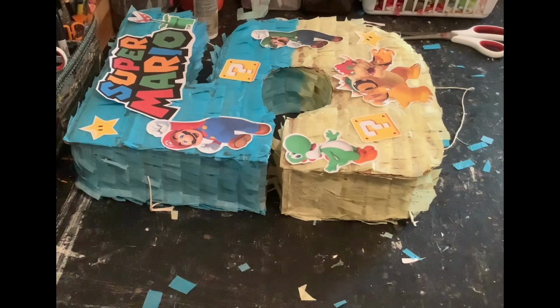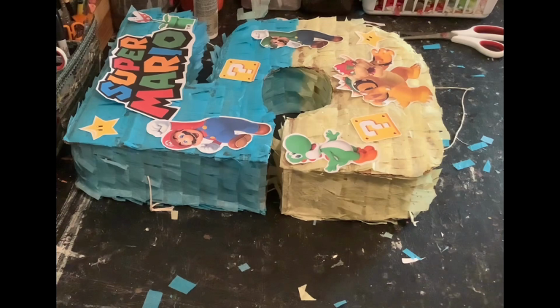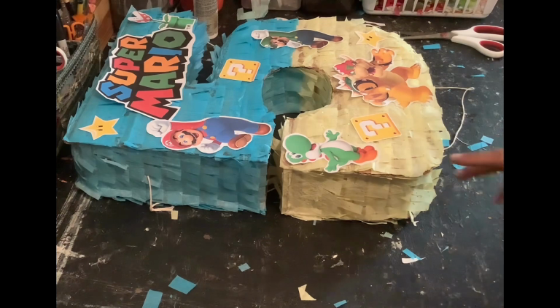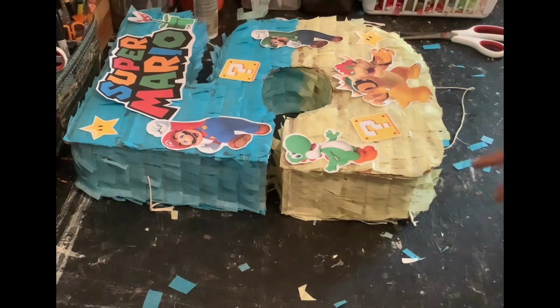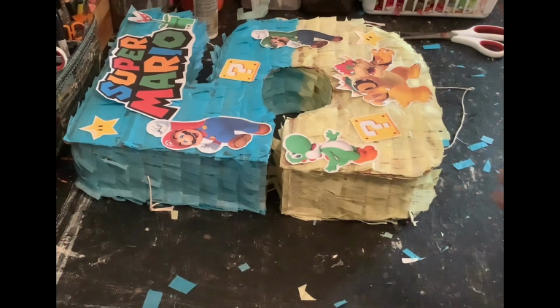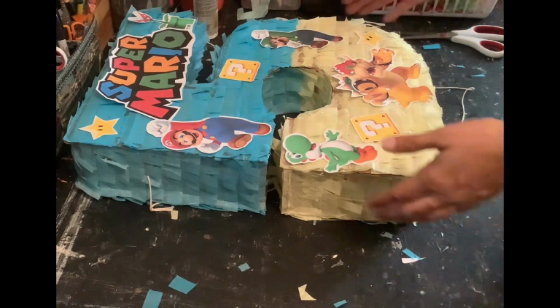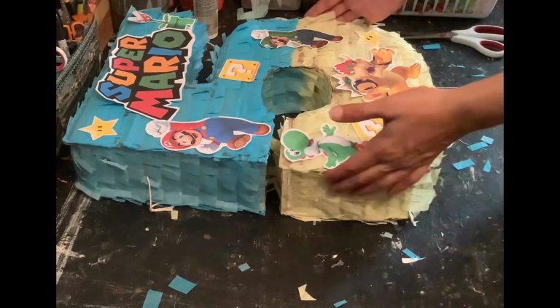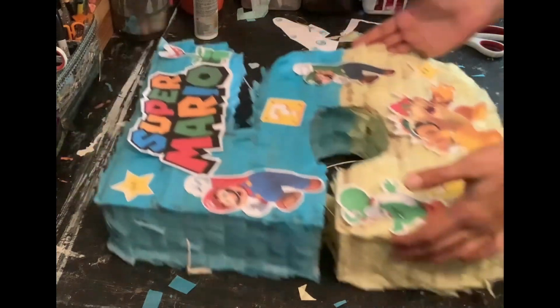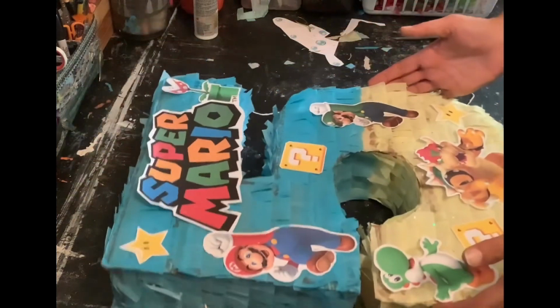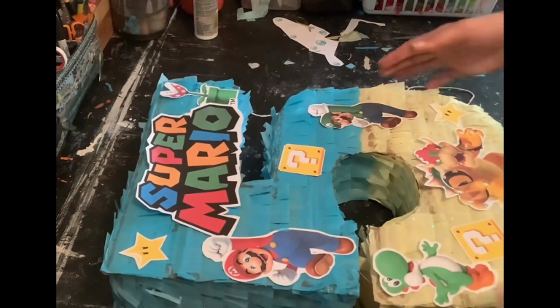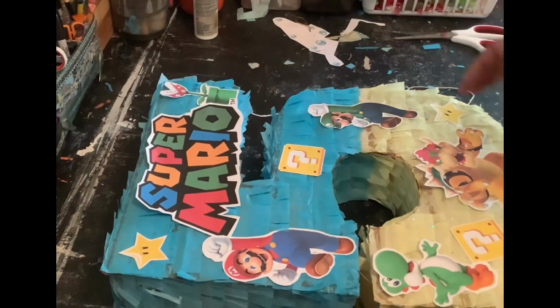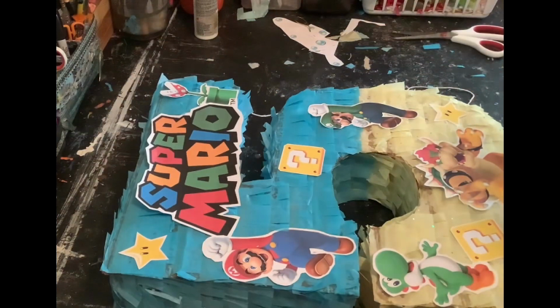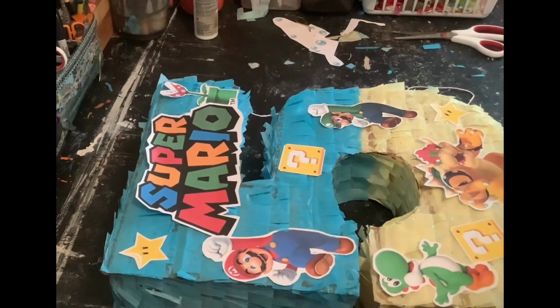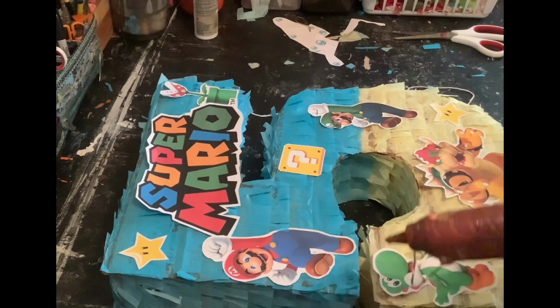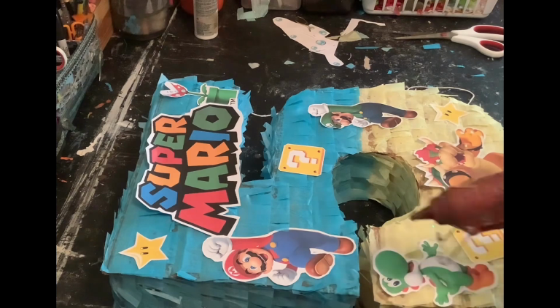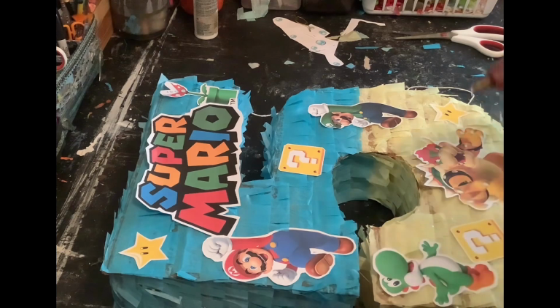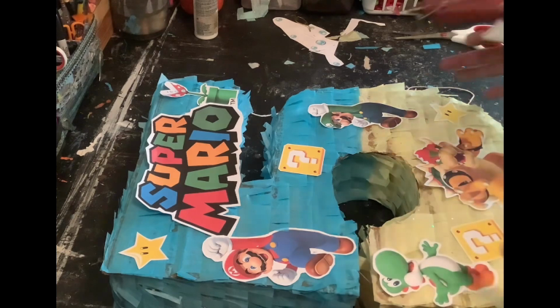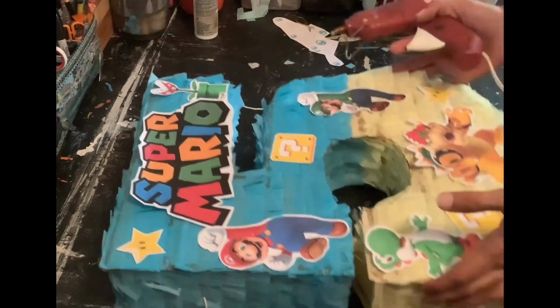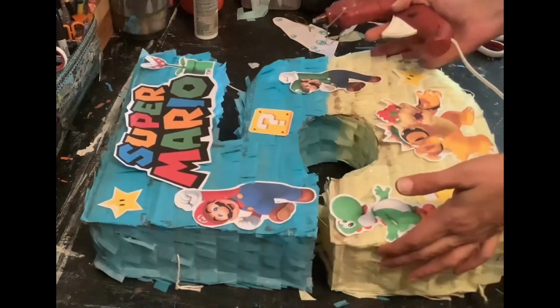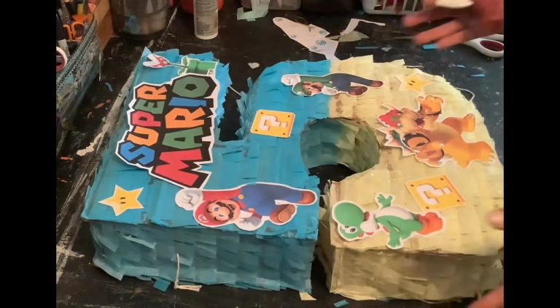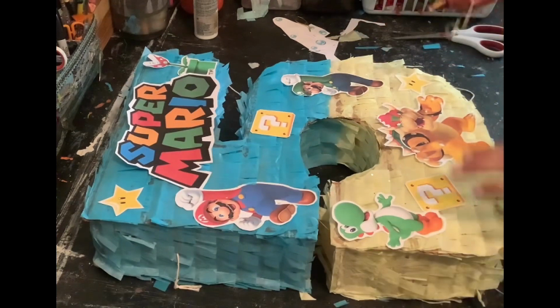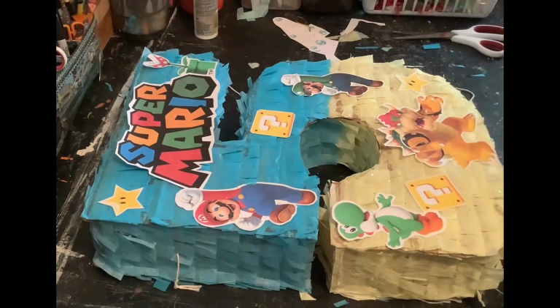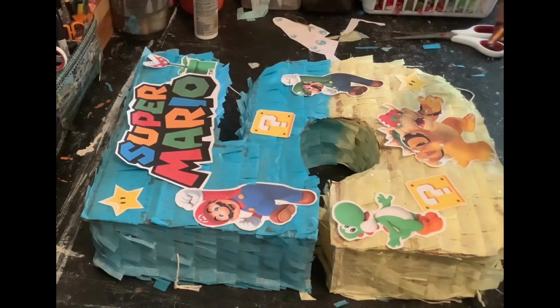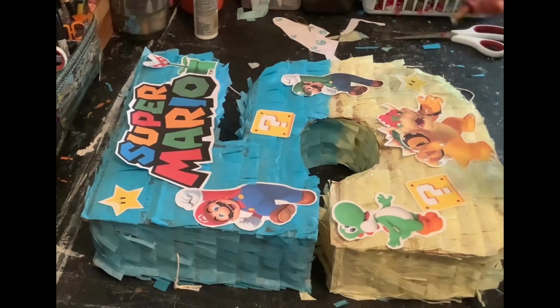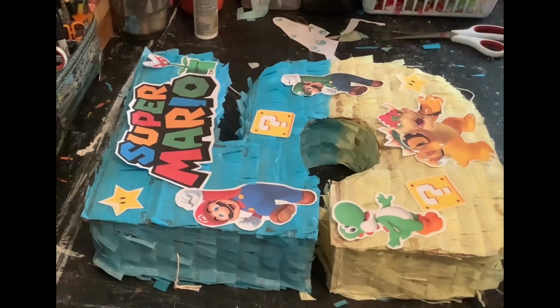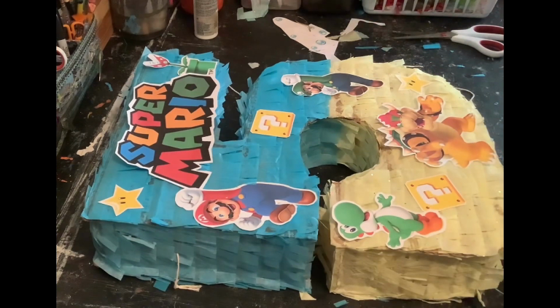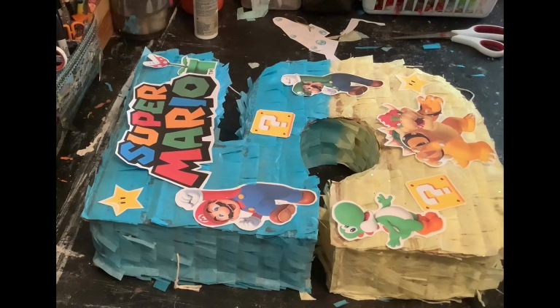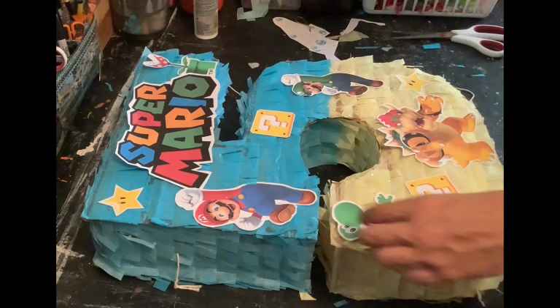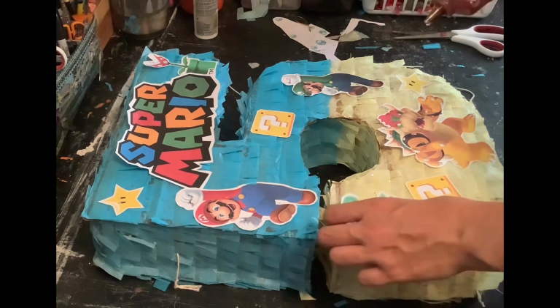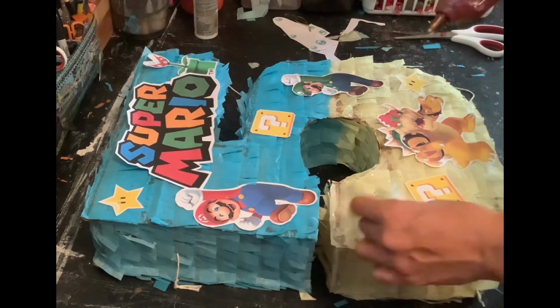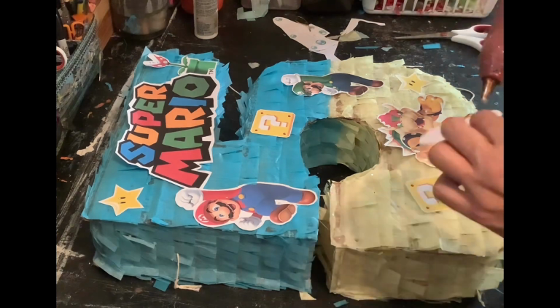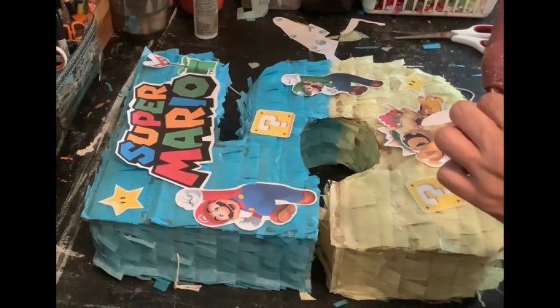I'm back. Here's the piñata — it's all covered. I'm sorry if the lighting is a little off; it is raining outside. So I'm going to go ahead and just attach all these down where they are.